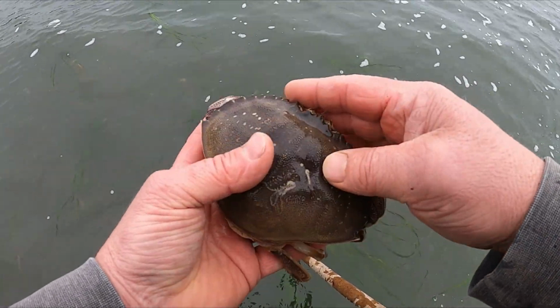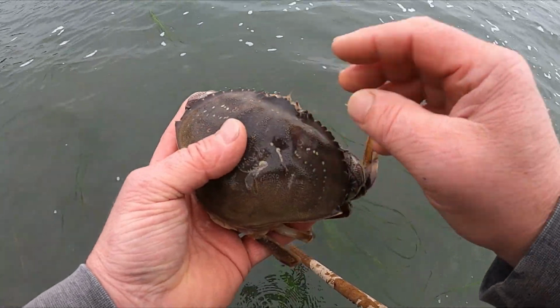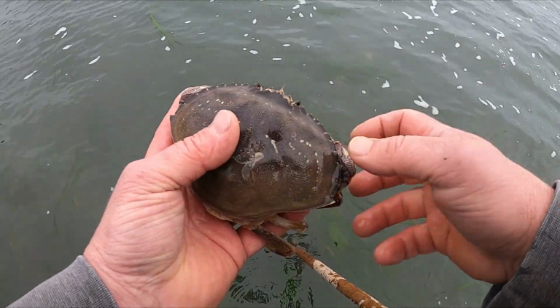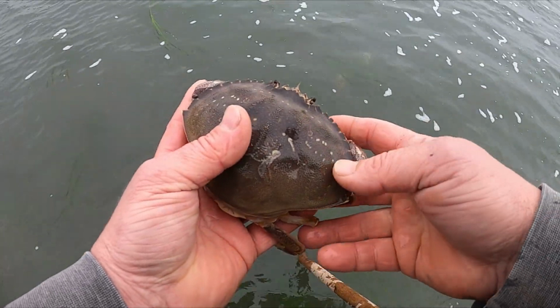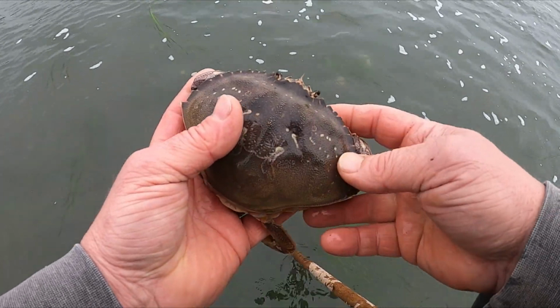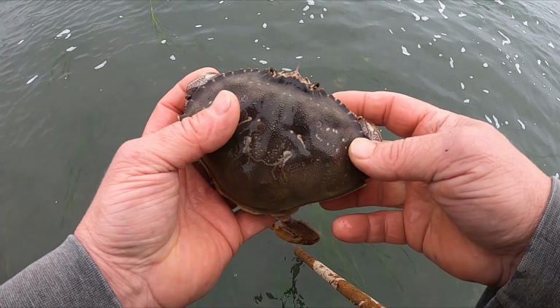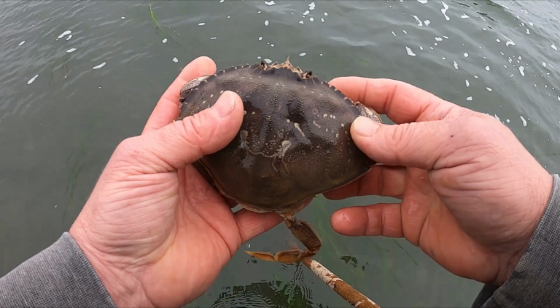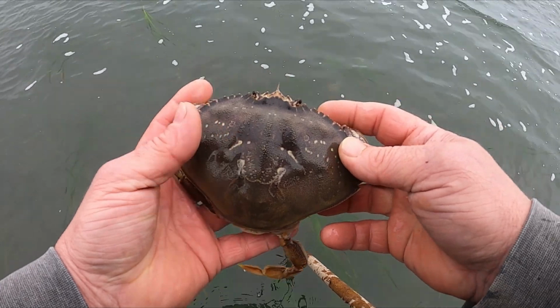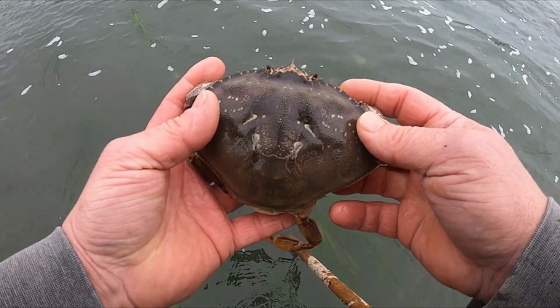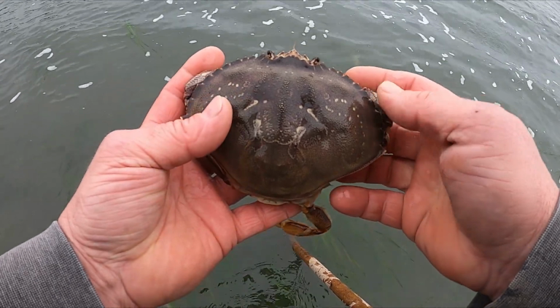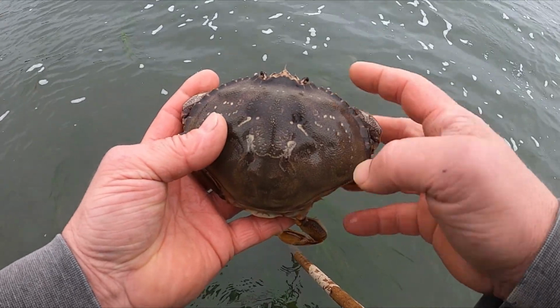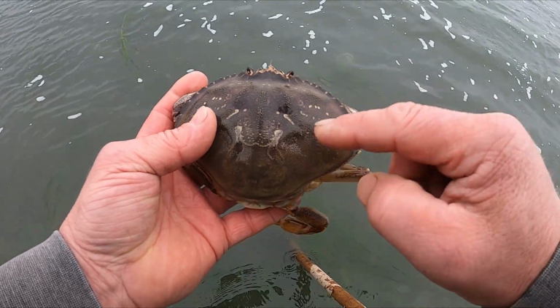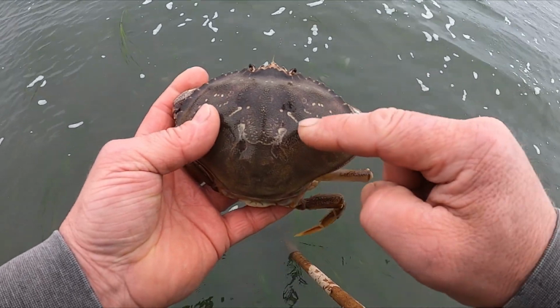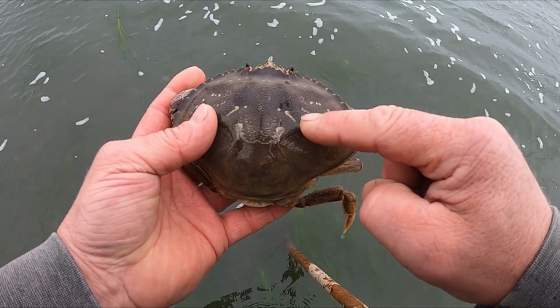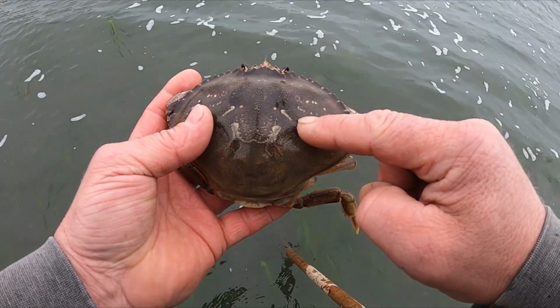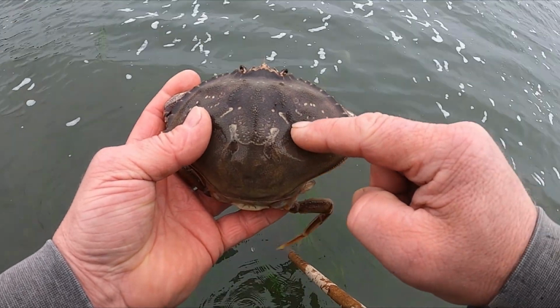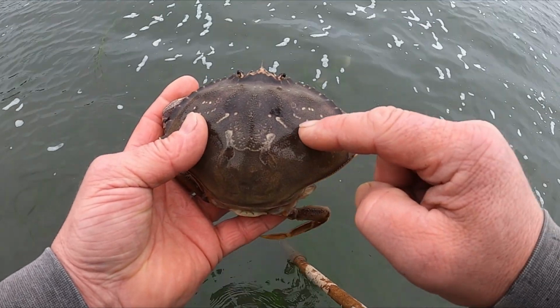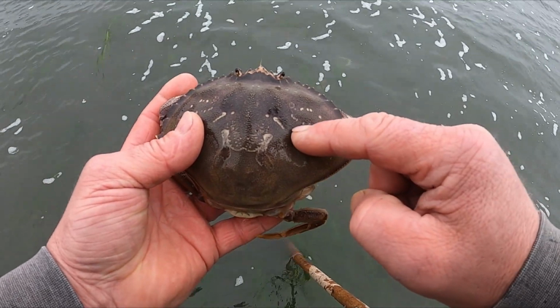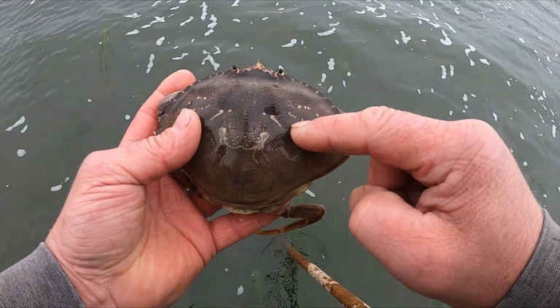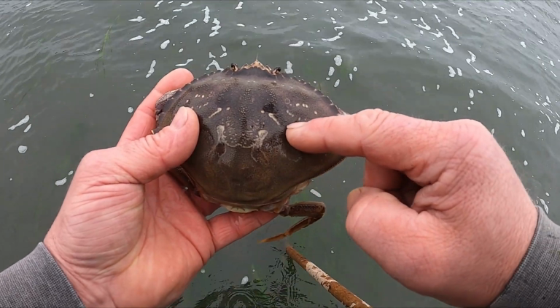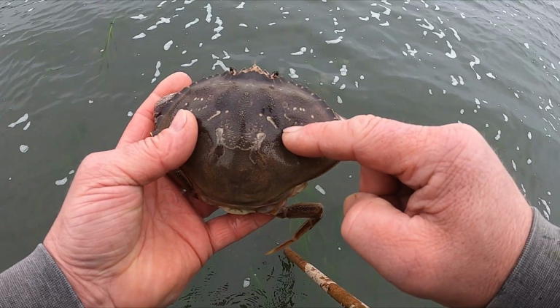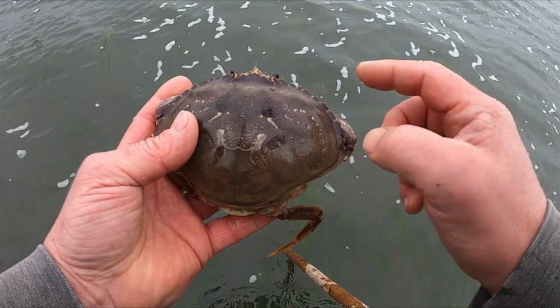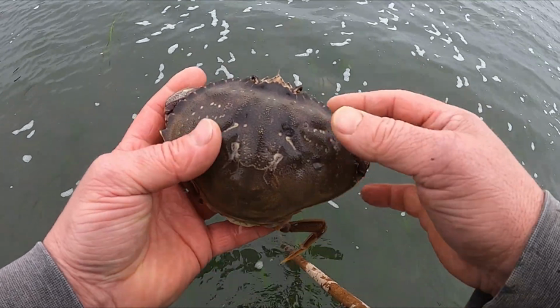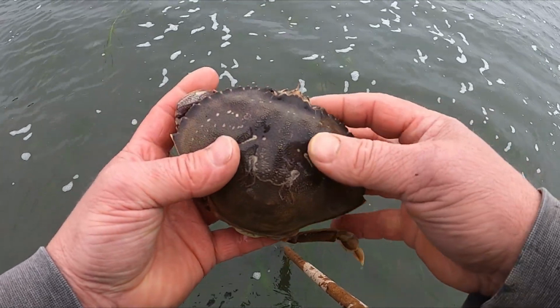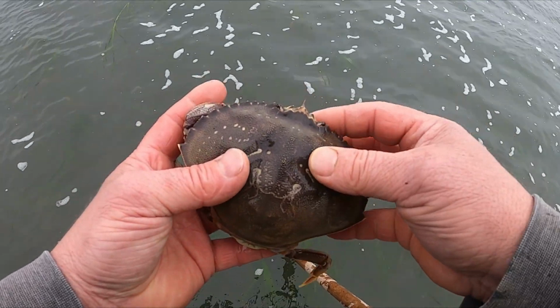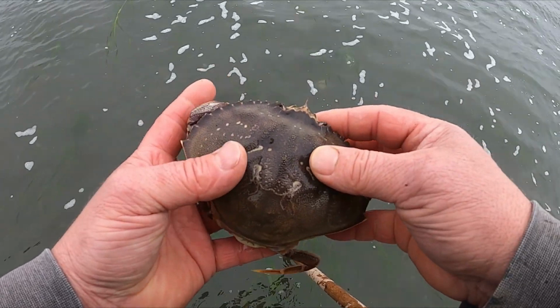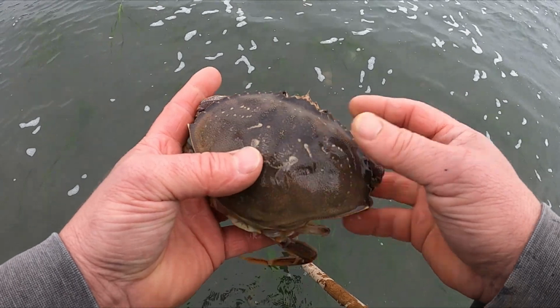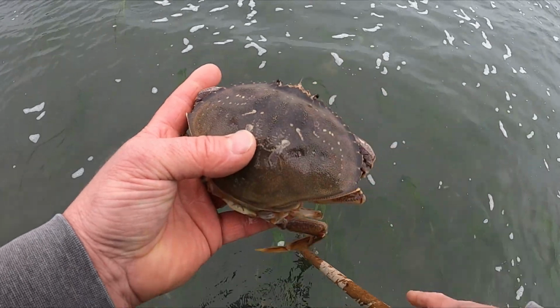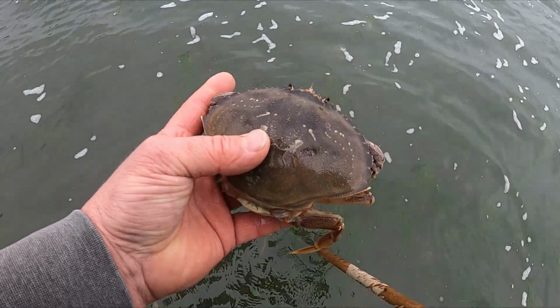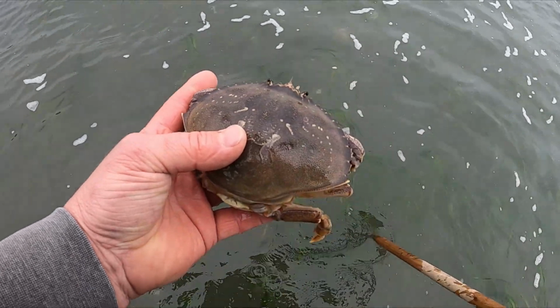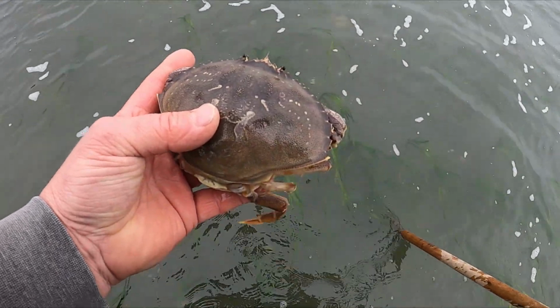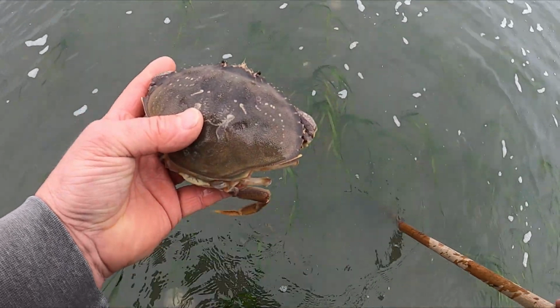Now when I say soft shell condition, she just molted. See, it squishes in. I'll be very delicate with her.